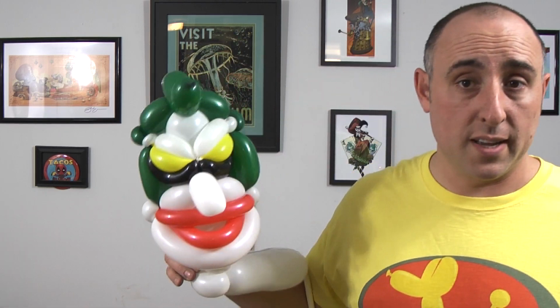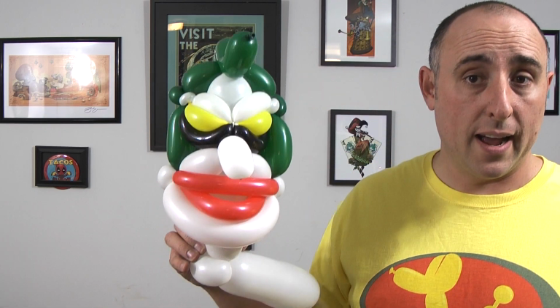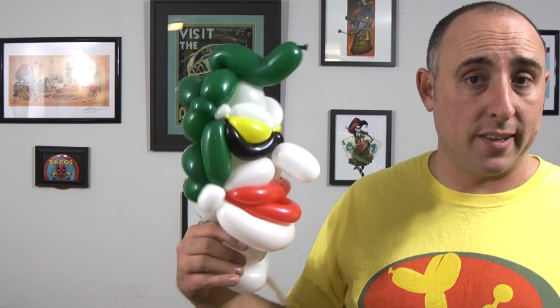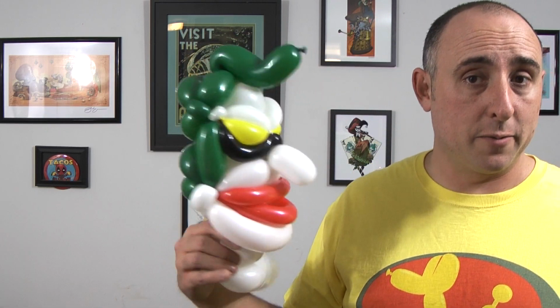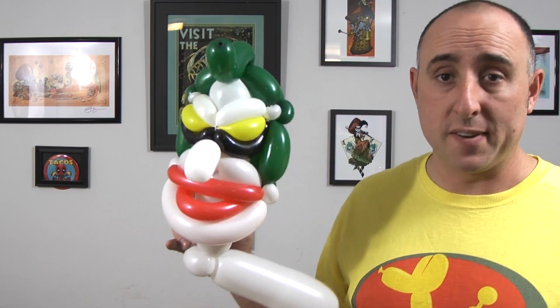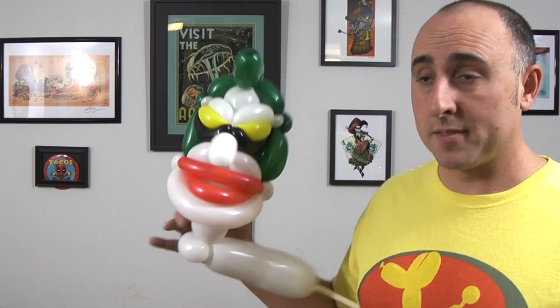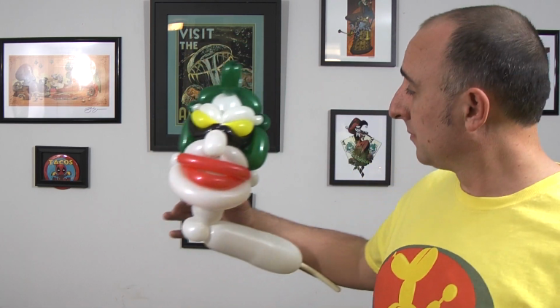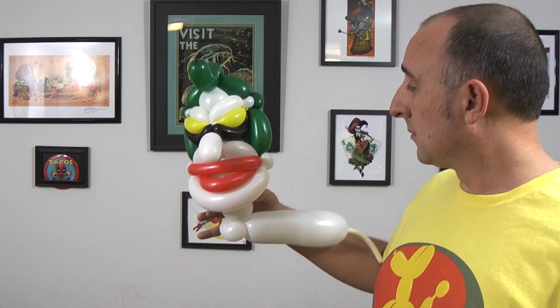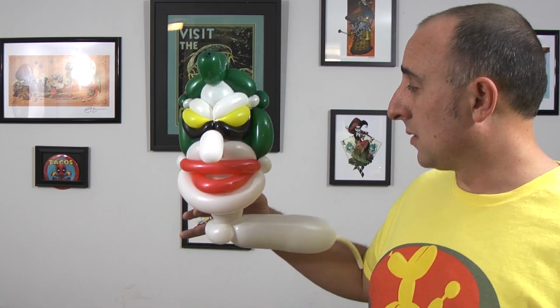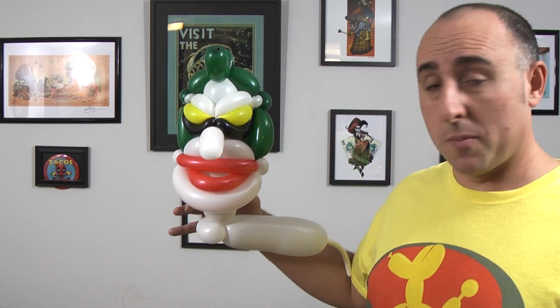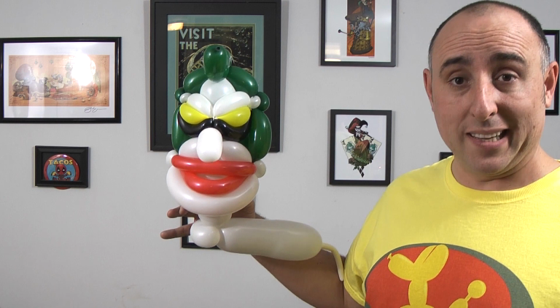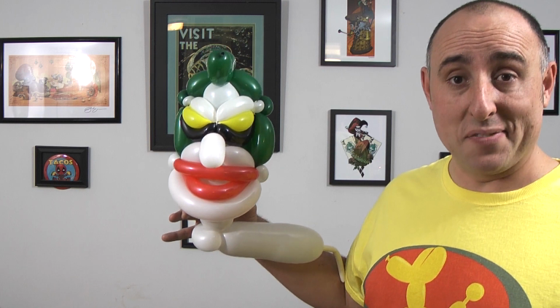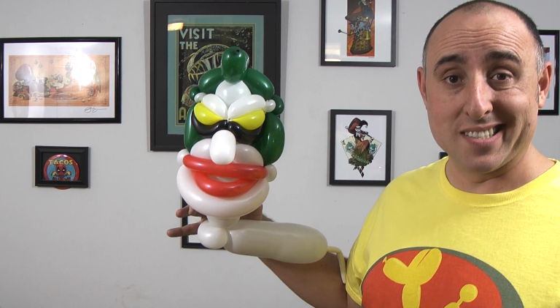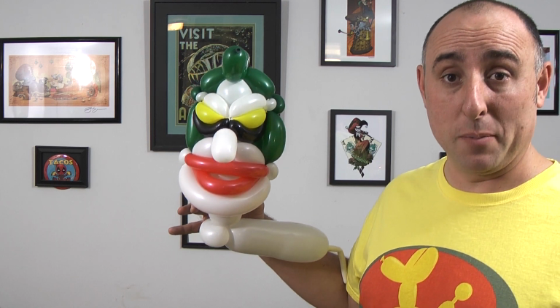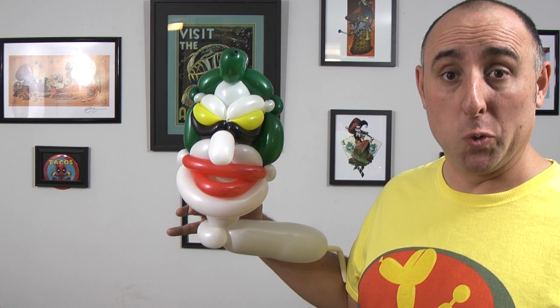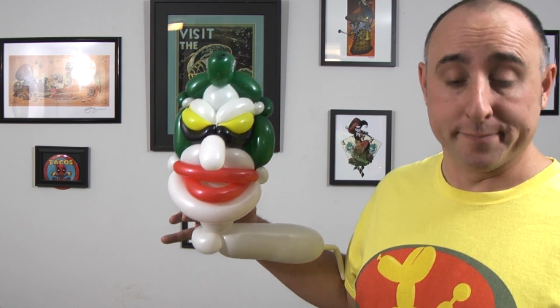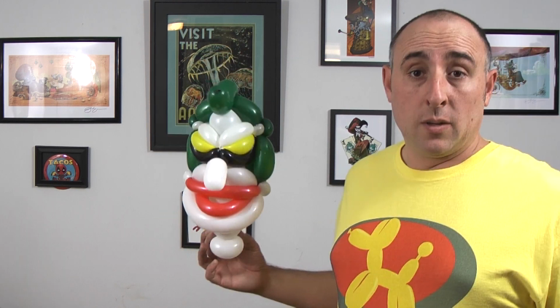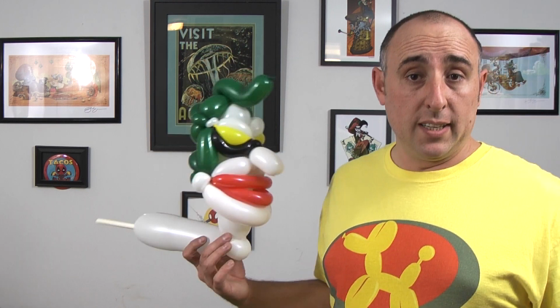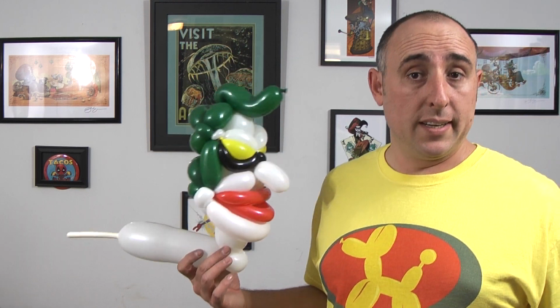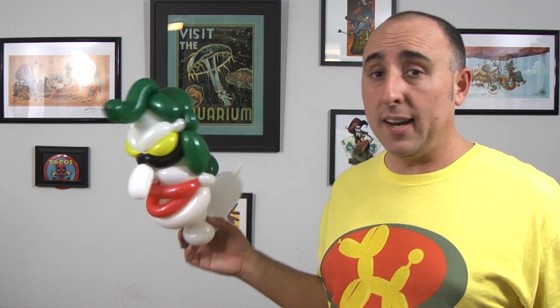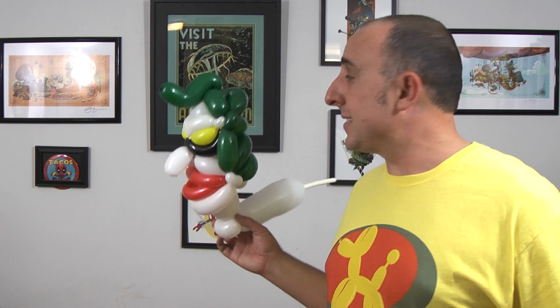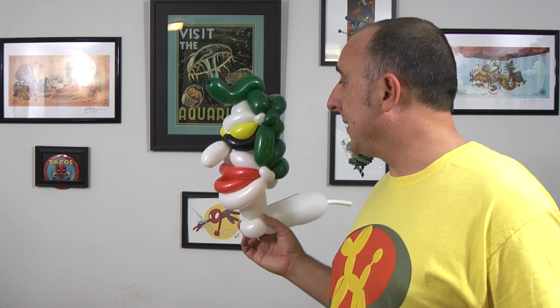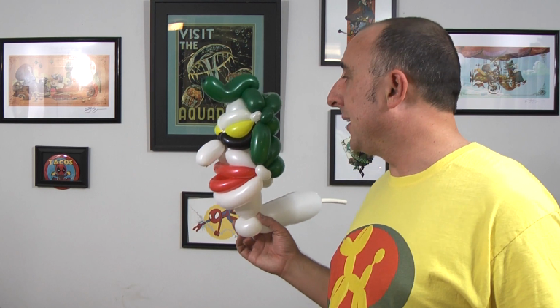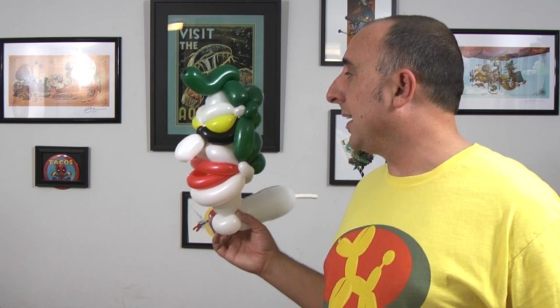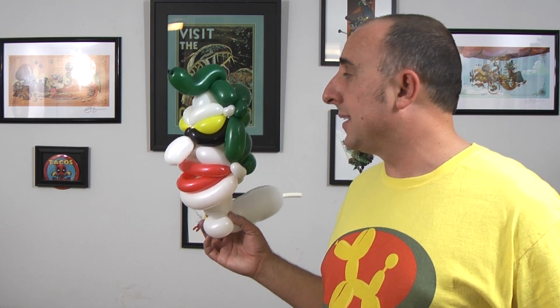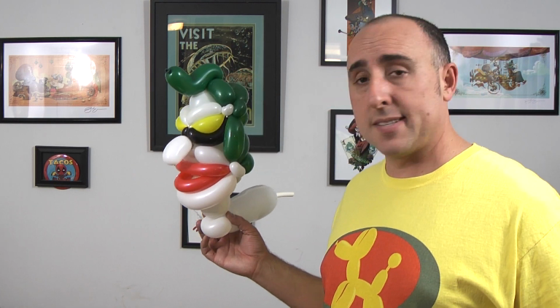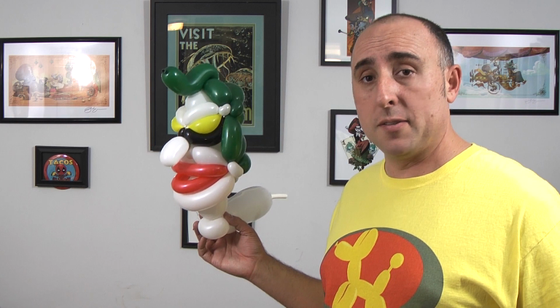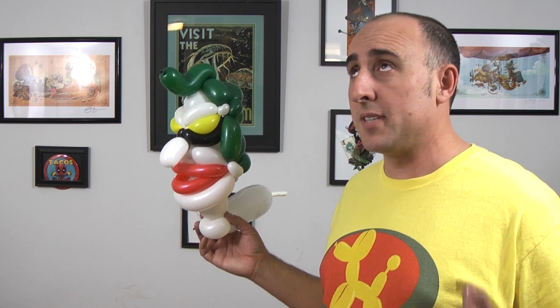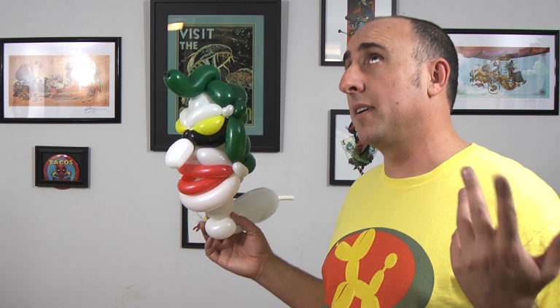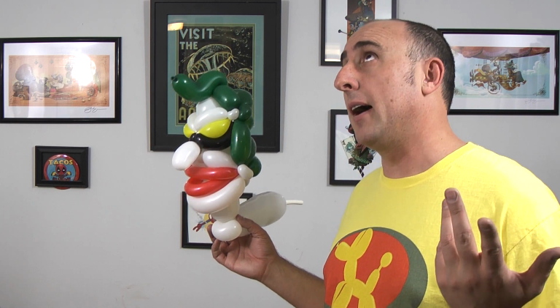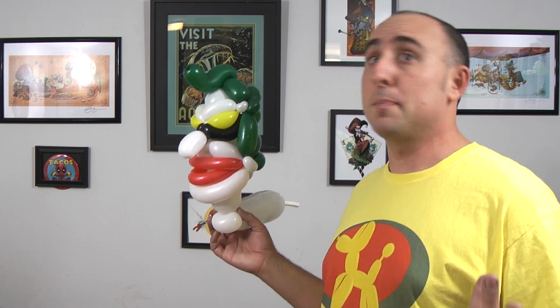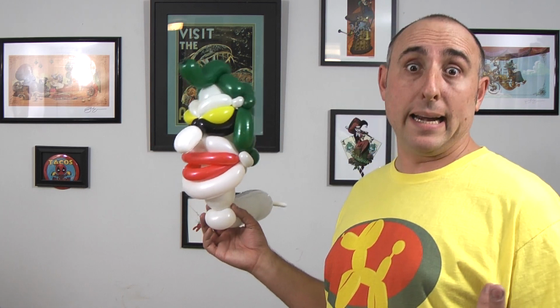Alright, how's that looking for his face? It's almost going to be like life-size. Guys, this is going to be huge. Now that I got his head done, I guess the next thing to do is to figure out his body.